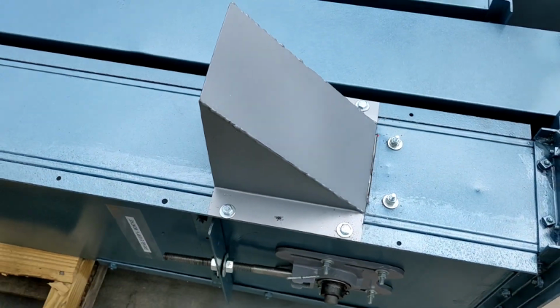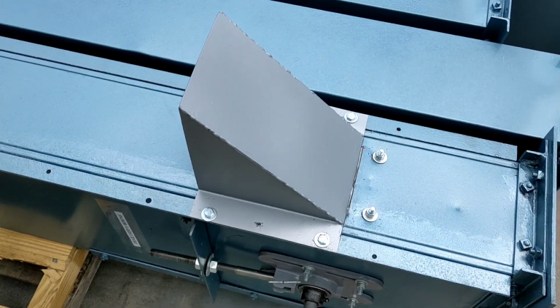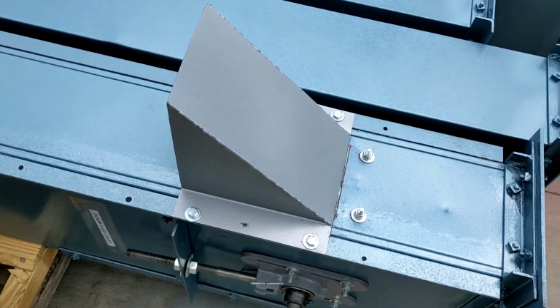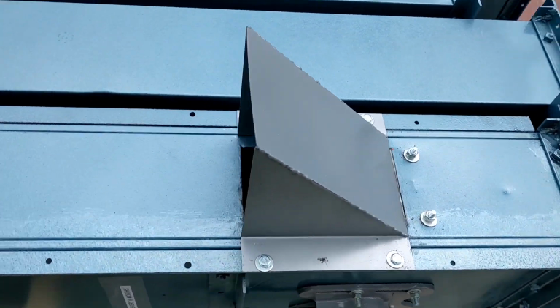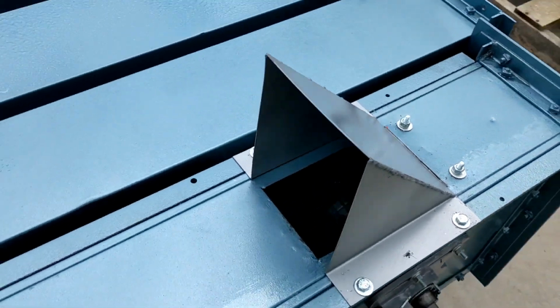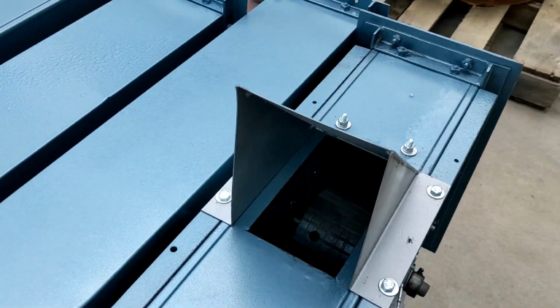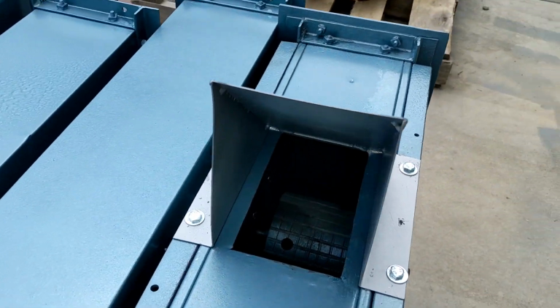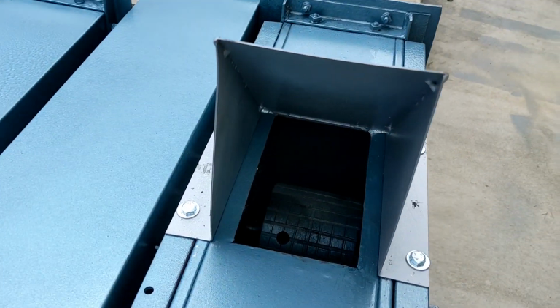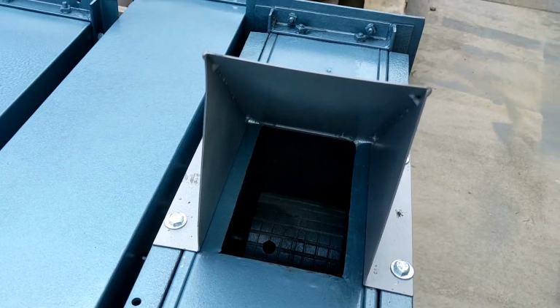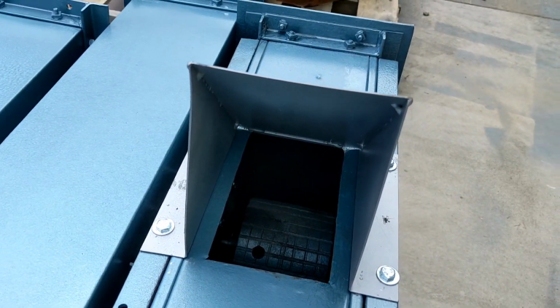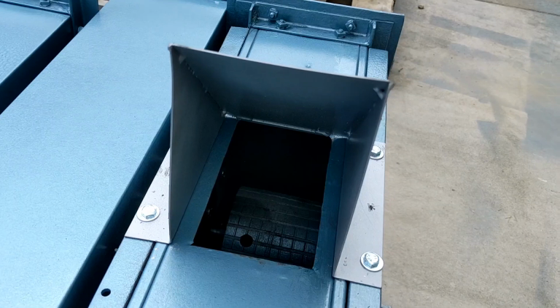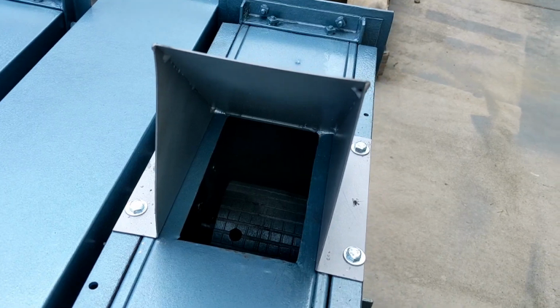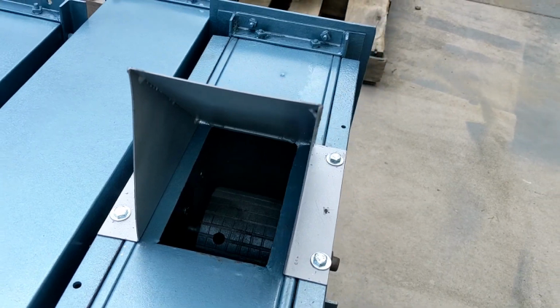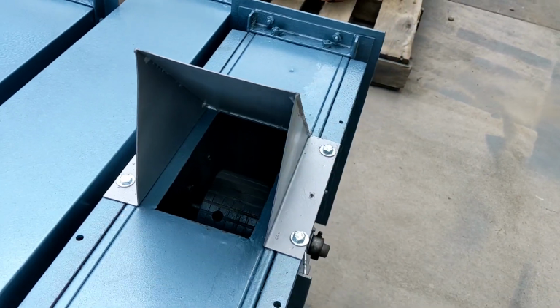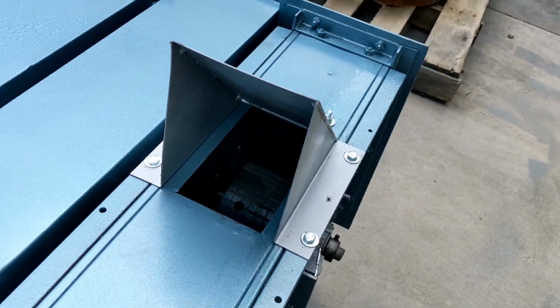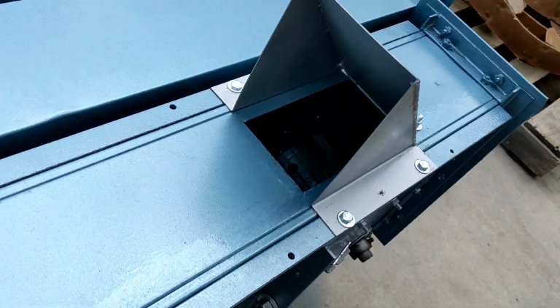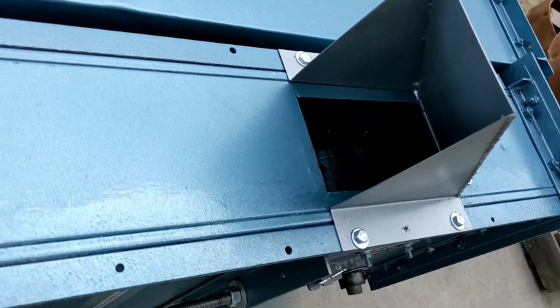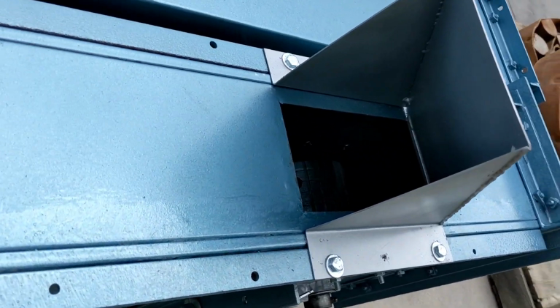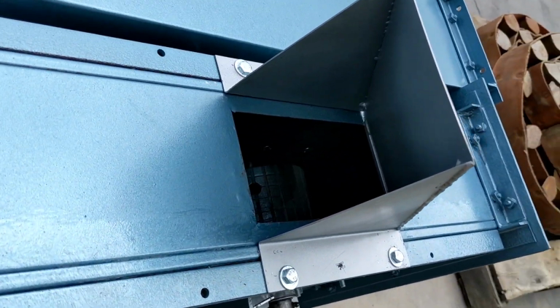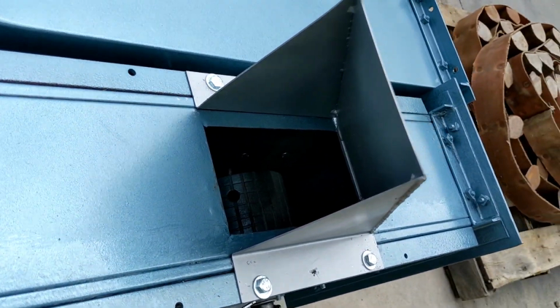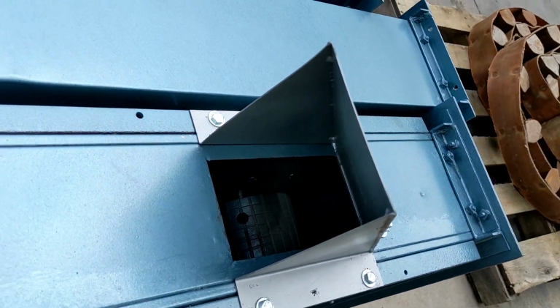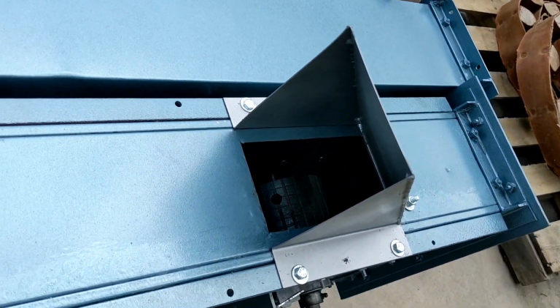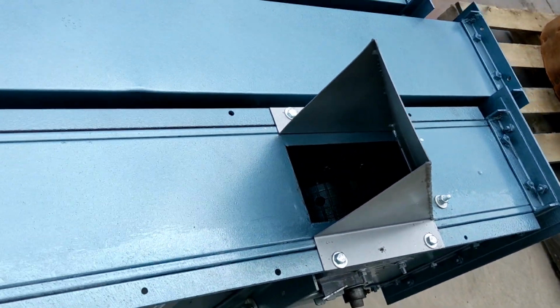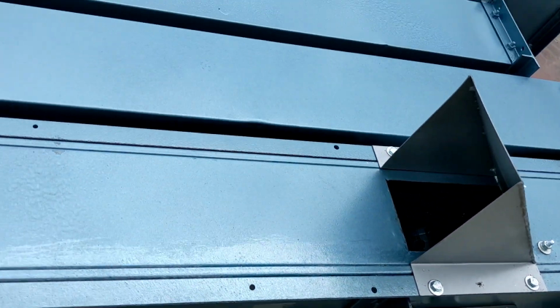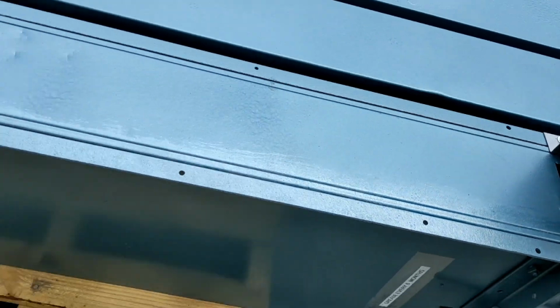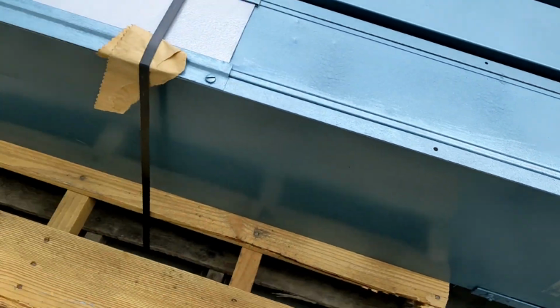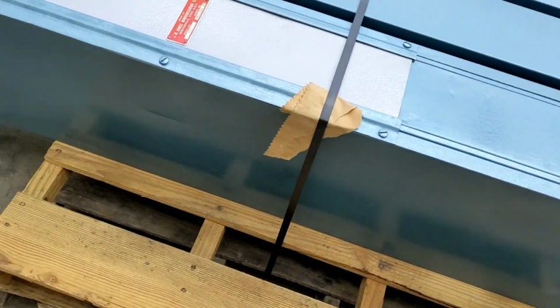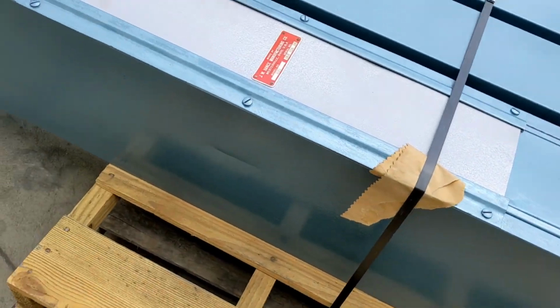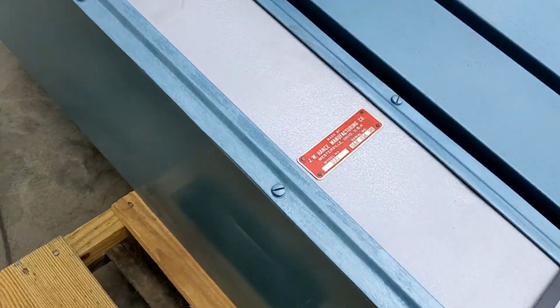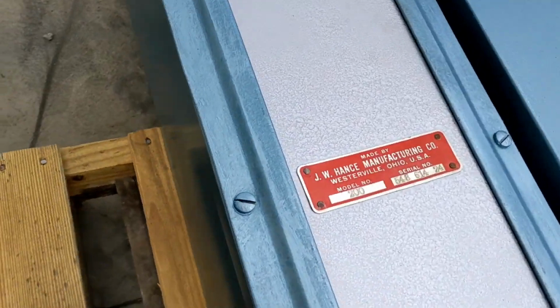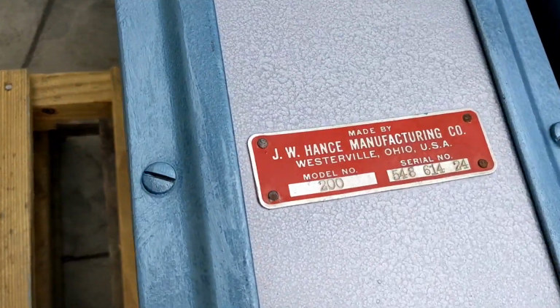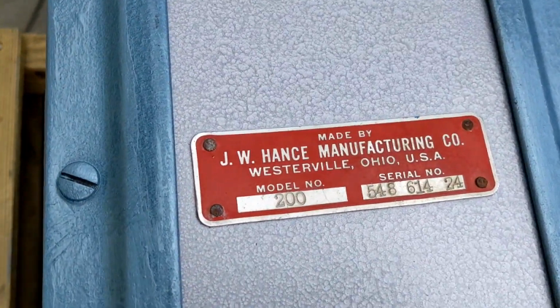We've got our infeed chute here. The dimensions on that are five inches wide by seven inches in length. We've got our inspection cover and serial tag.